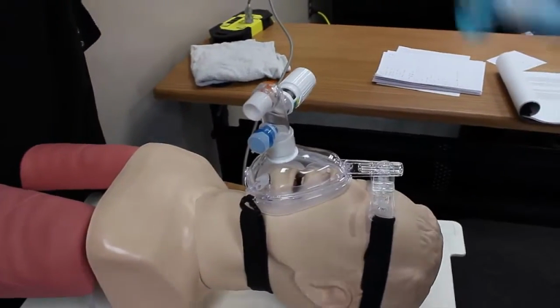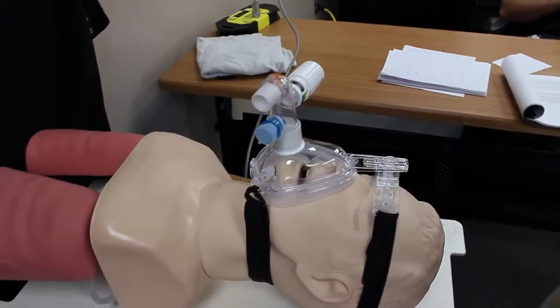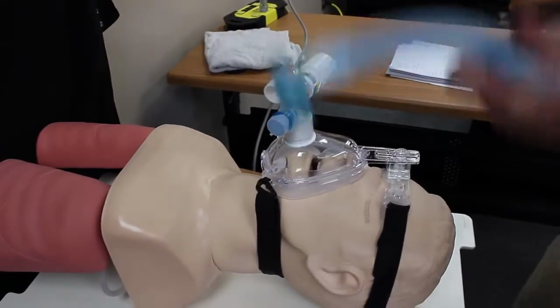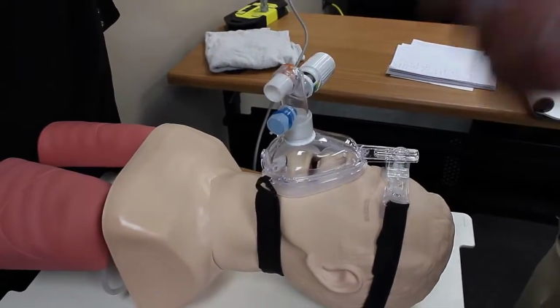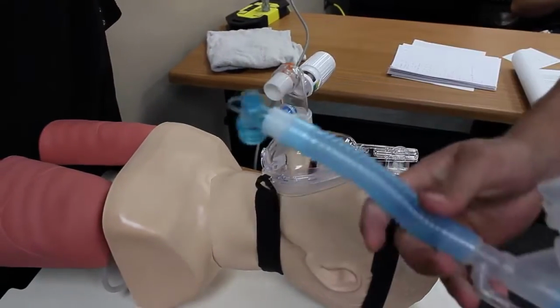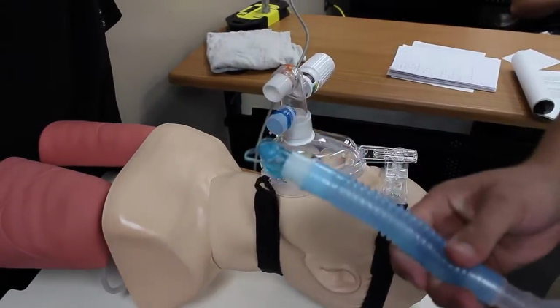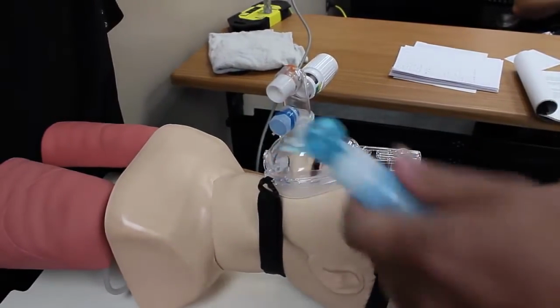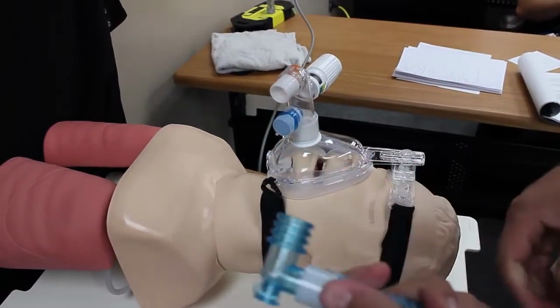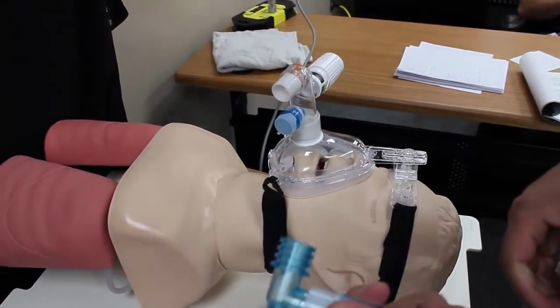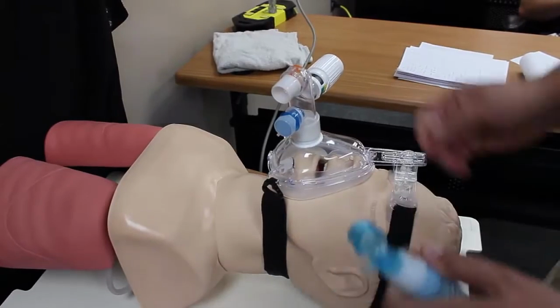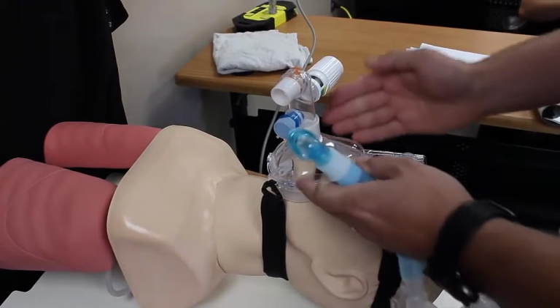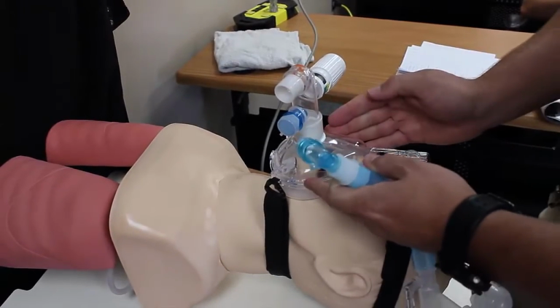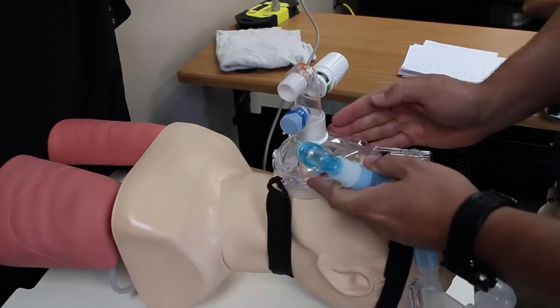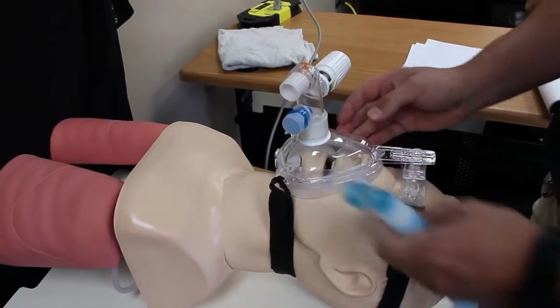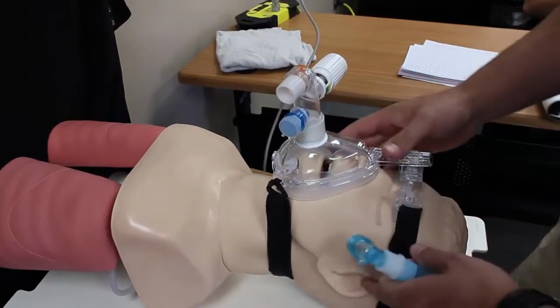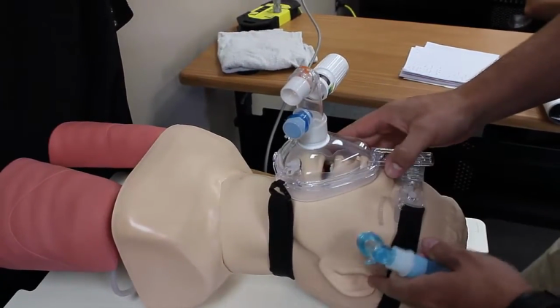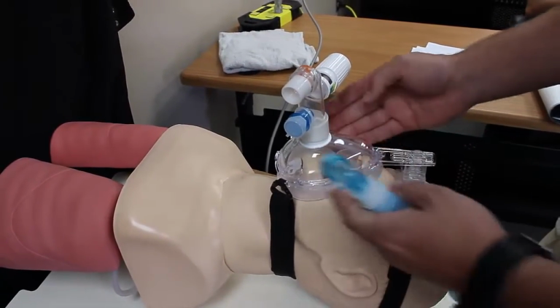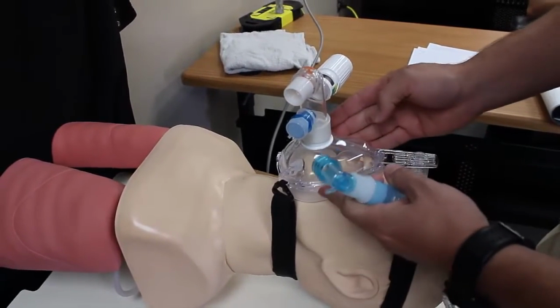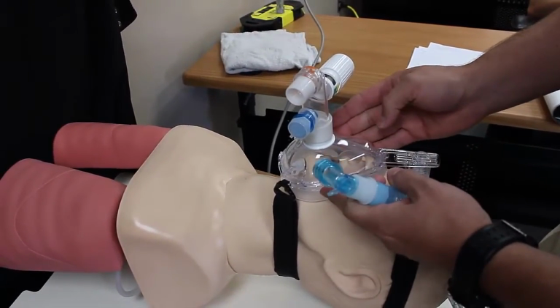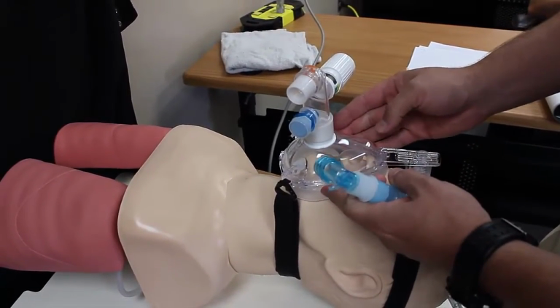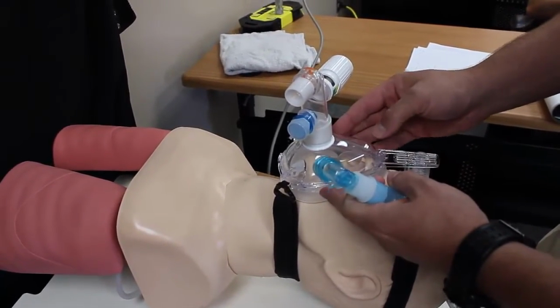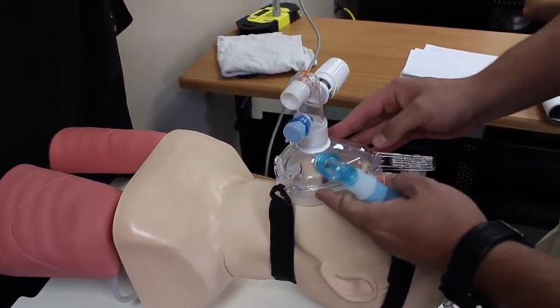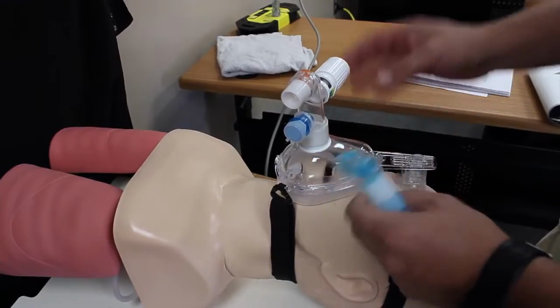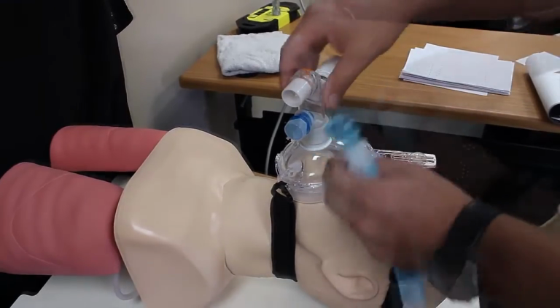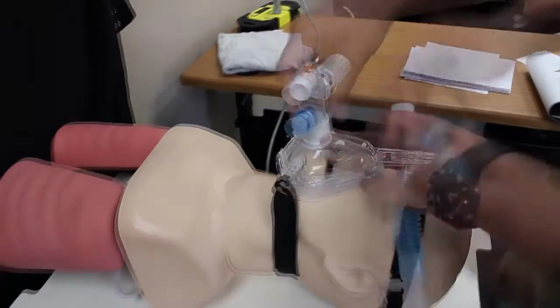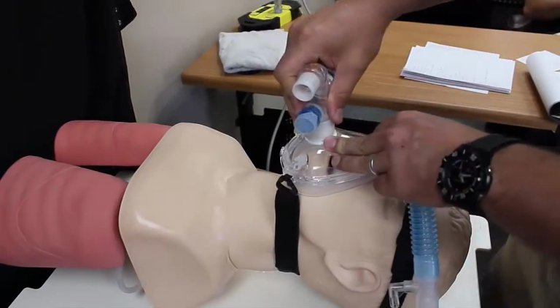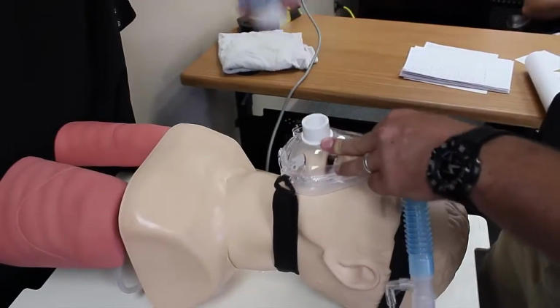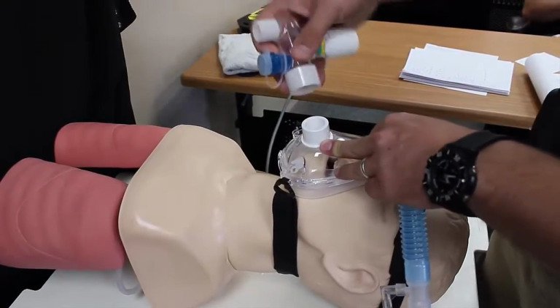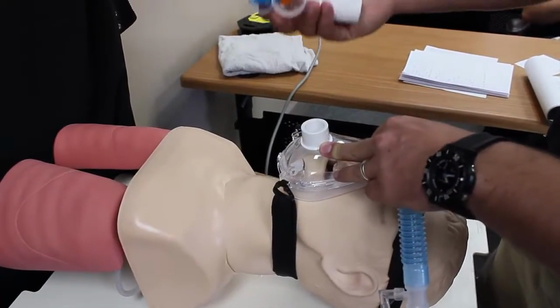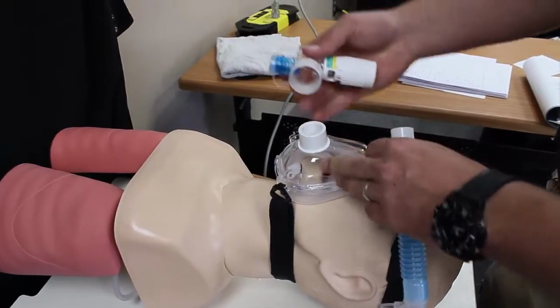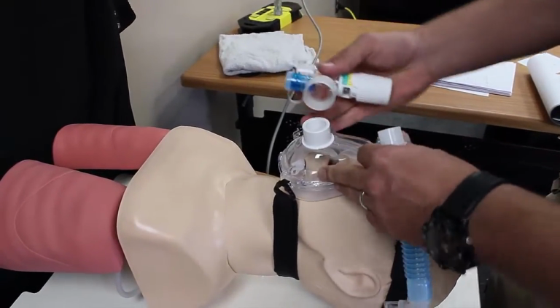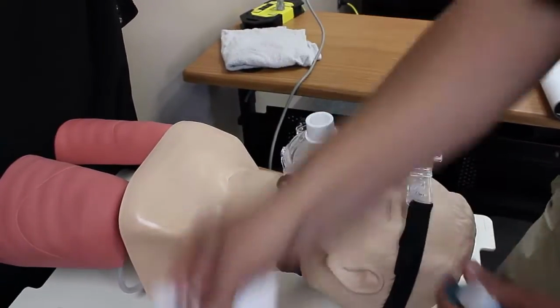We are now hooking up our Allied Ventilator to the BiPAP CPAP mask. Here we have a Suwannee County Fire Rescue EMS CPAP mask and I have to end up taking the extension piece off the mask.